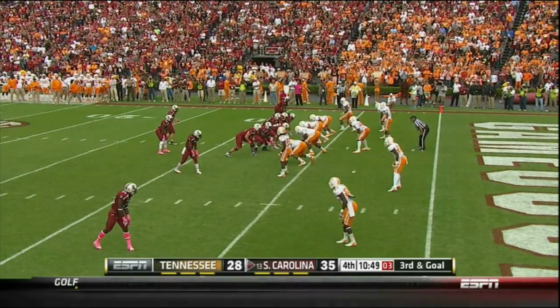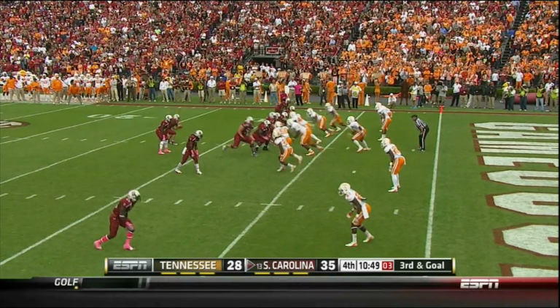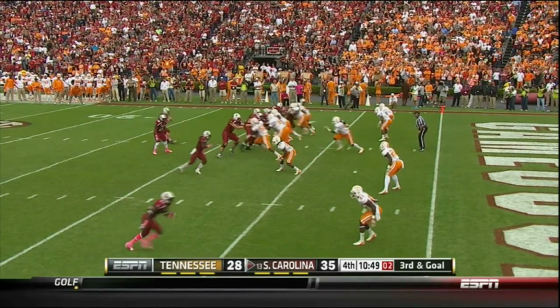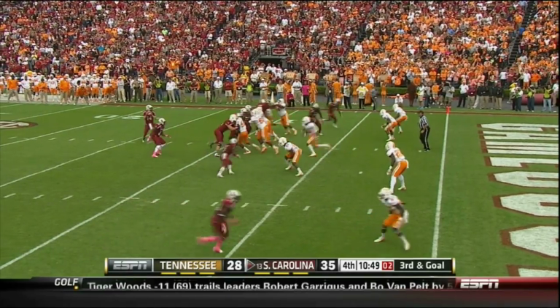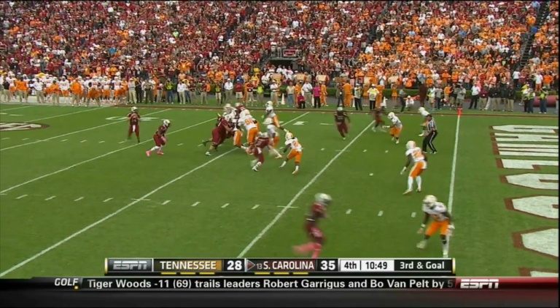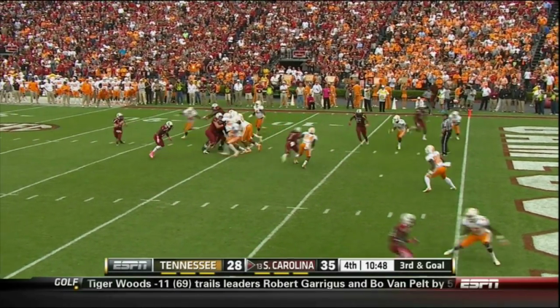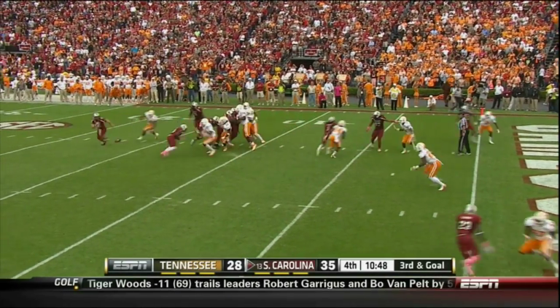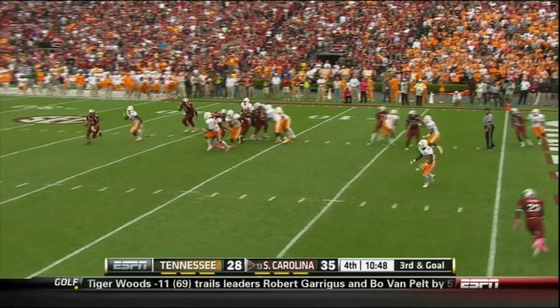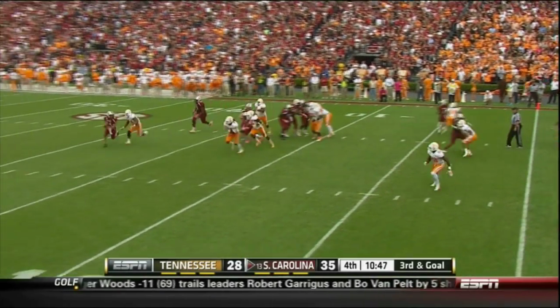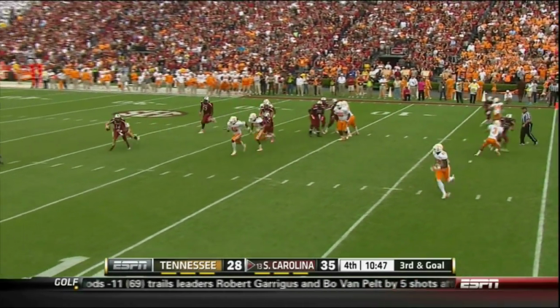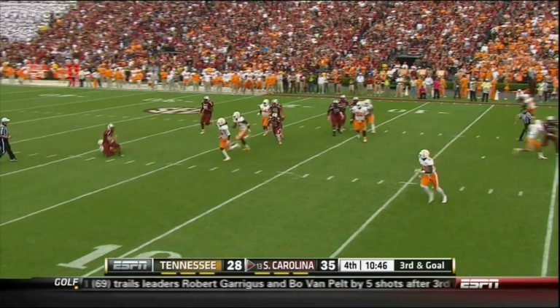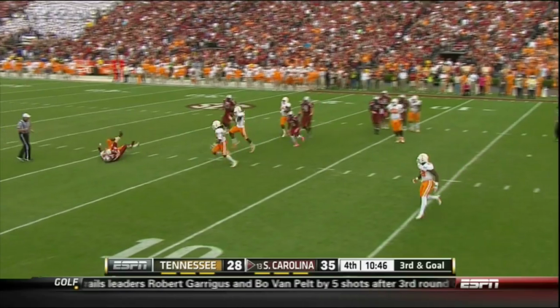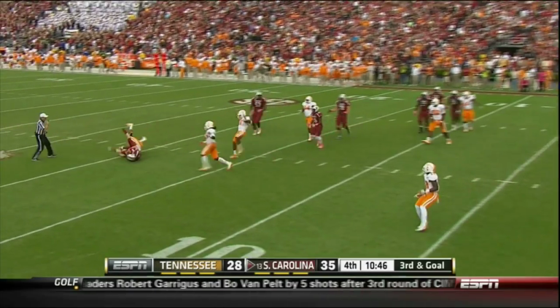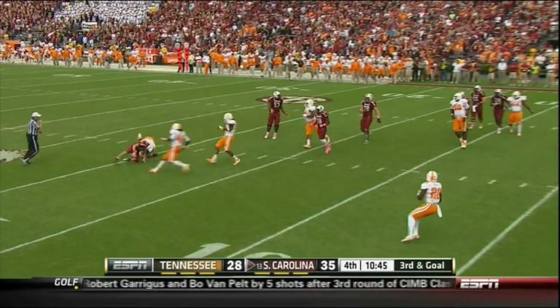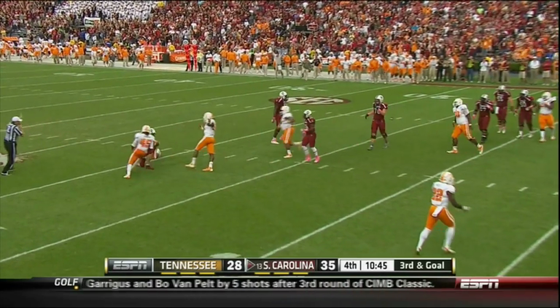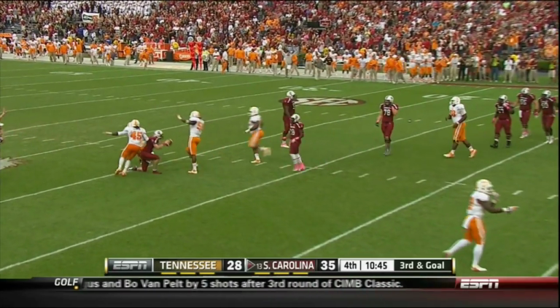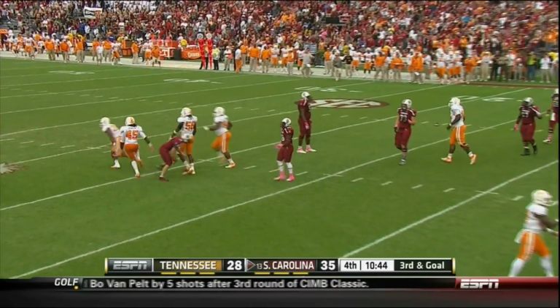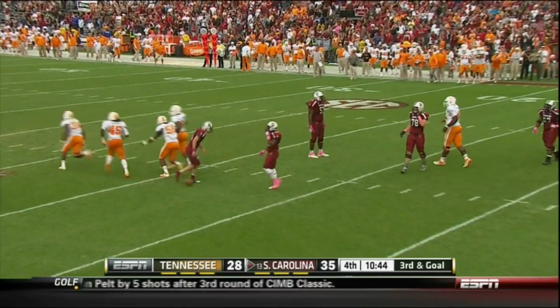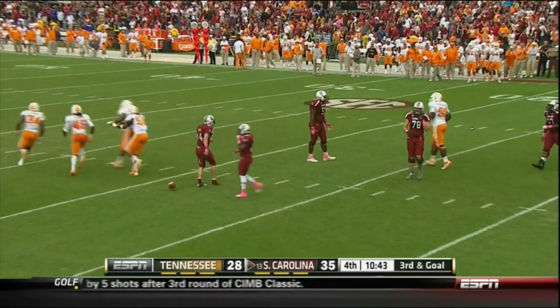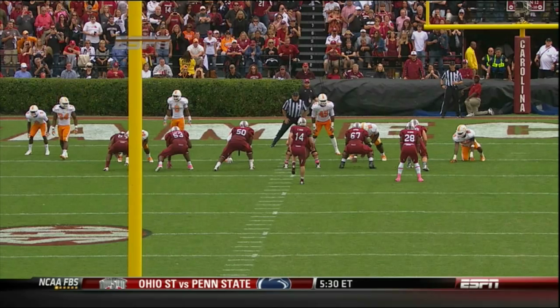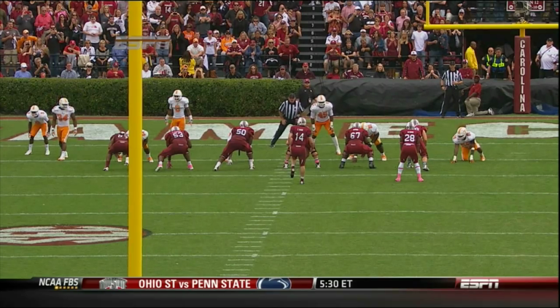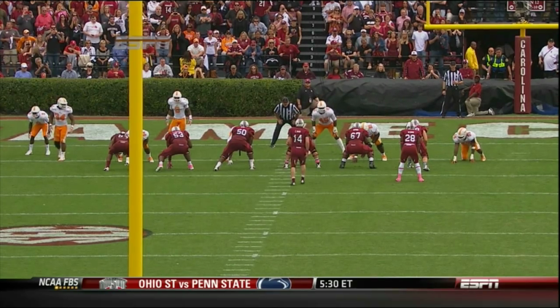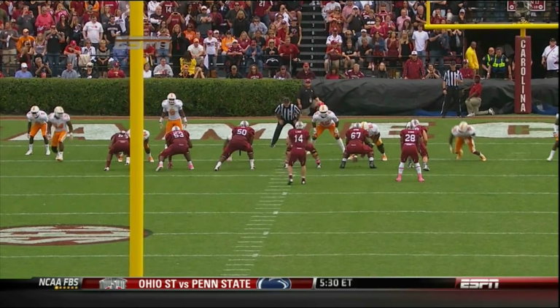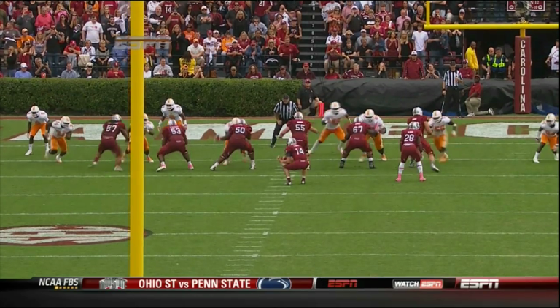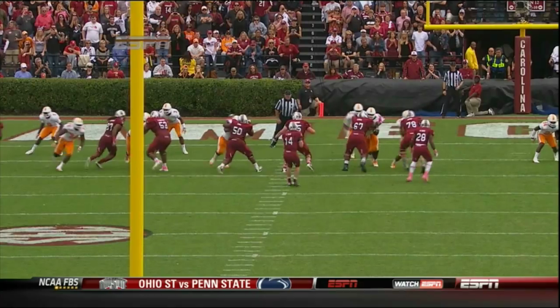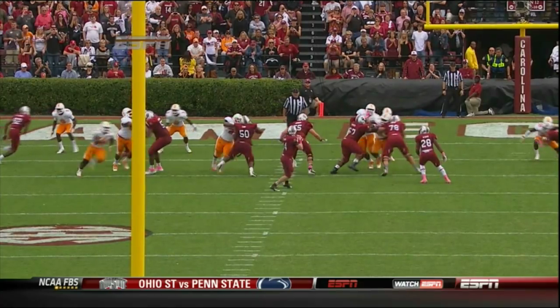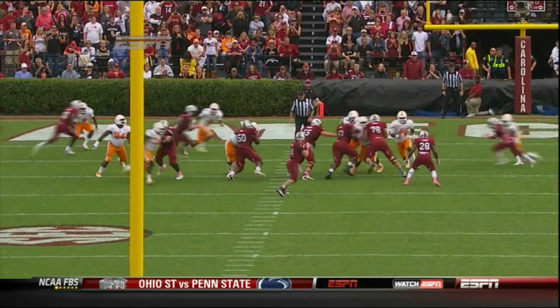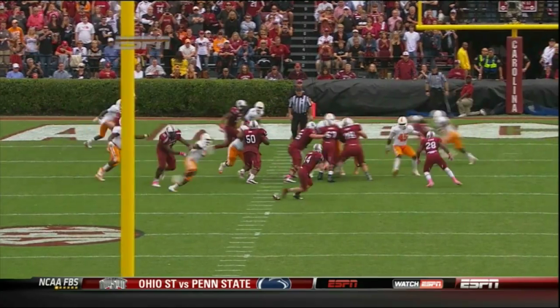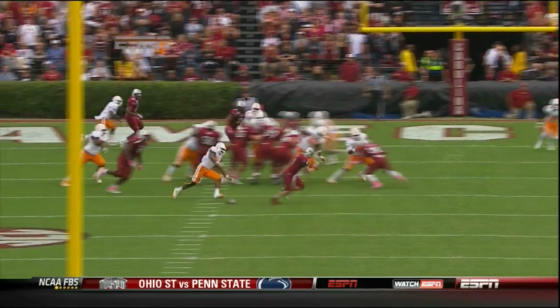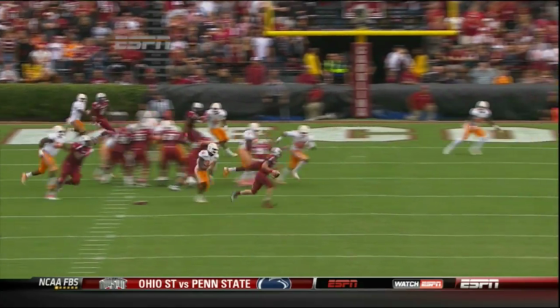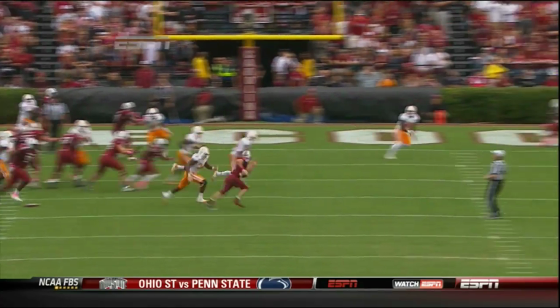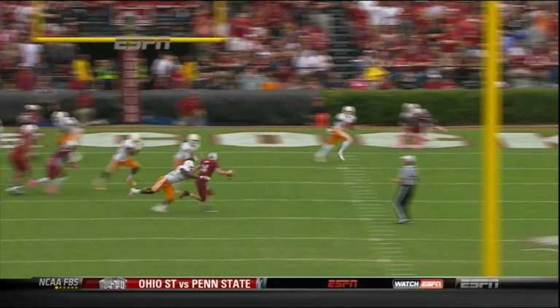Shaw gets the snap, drops back to throw. Tennessee splits. Shaw's running to the right — they got him back at the 19-yard line. They blitz Herman Lathers and he takes Connor Shaw down at the 19-yard line, a loss of 12.